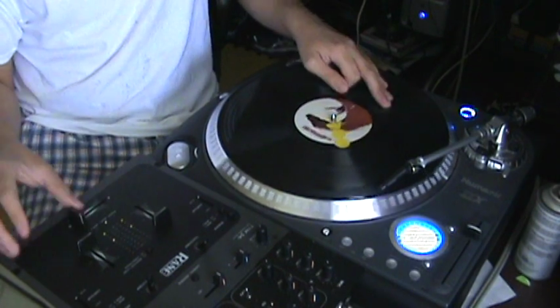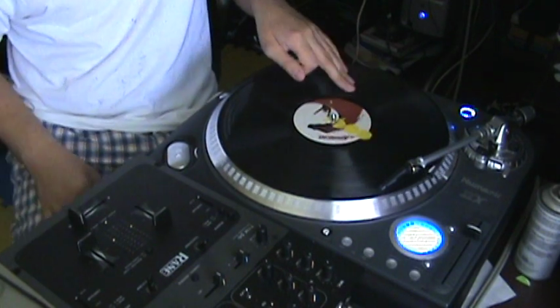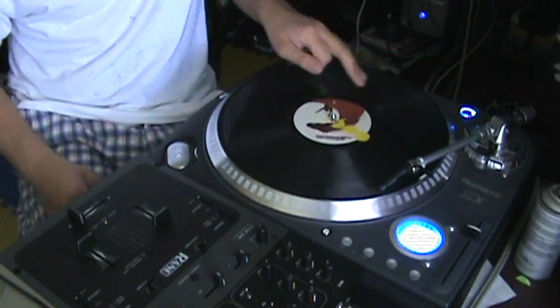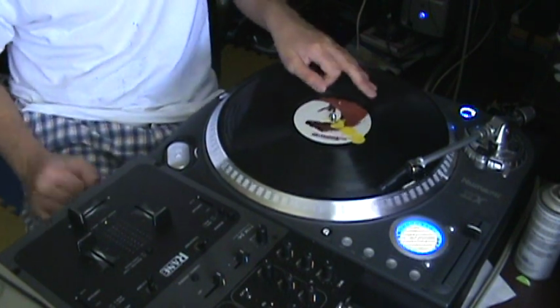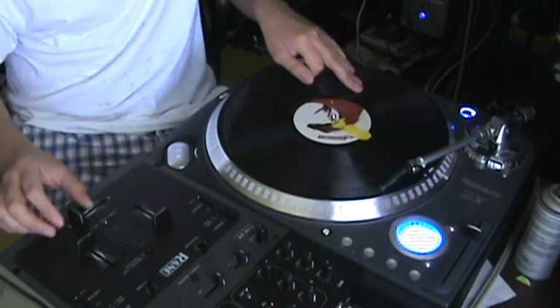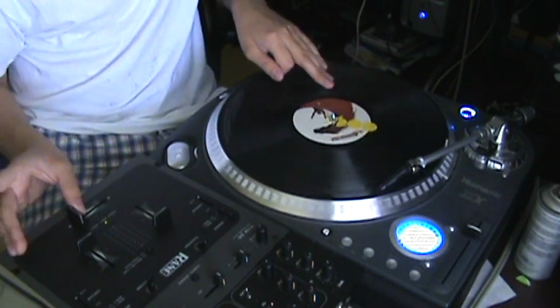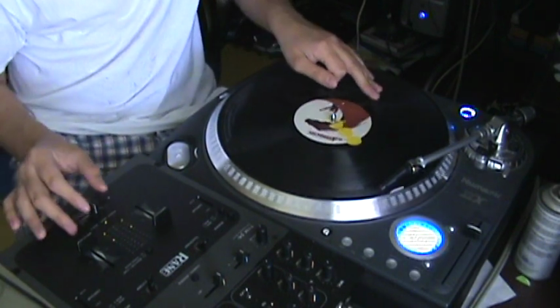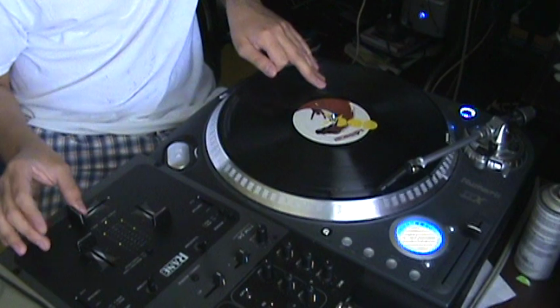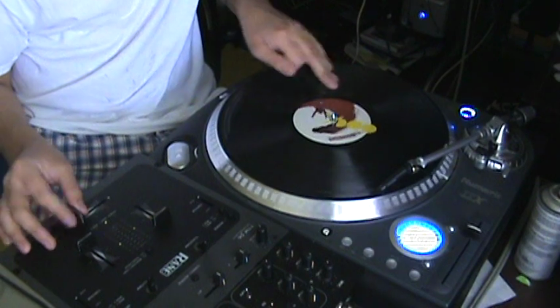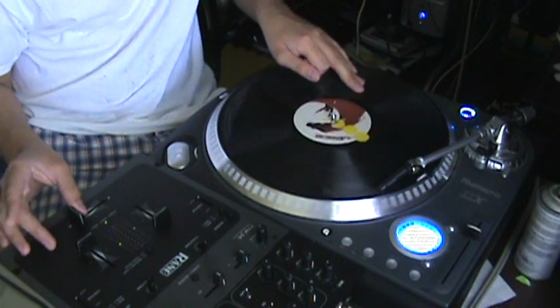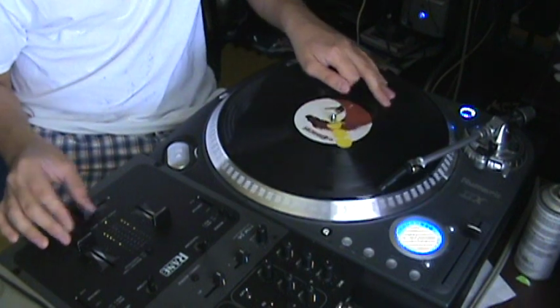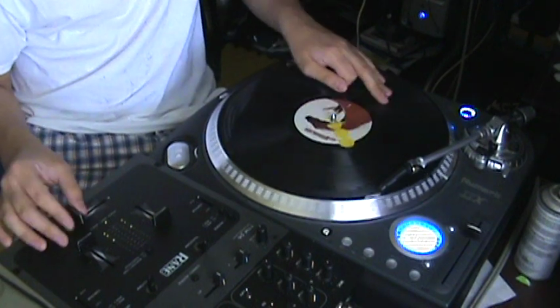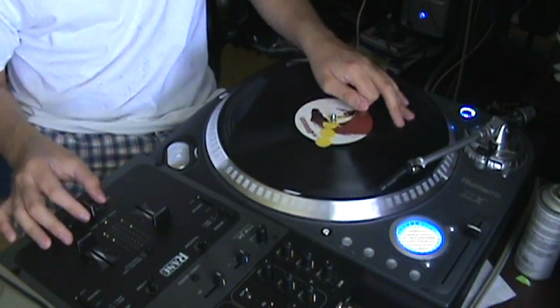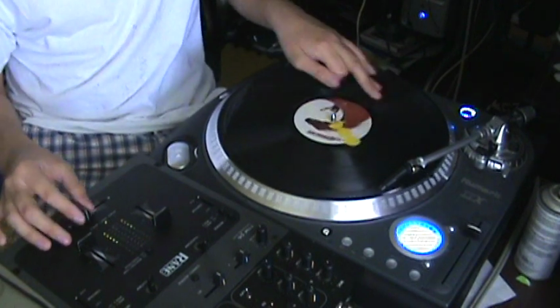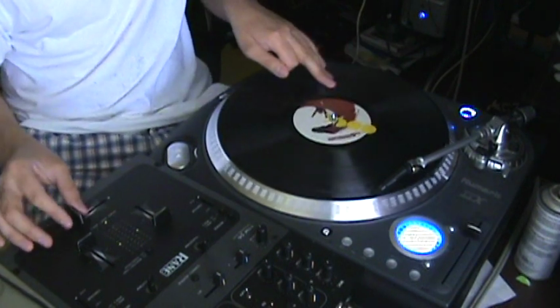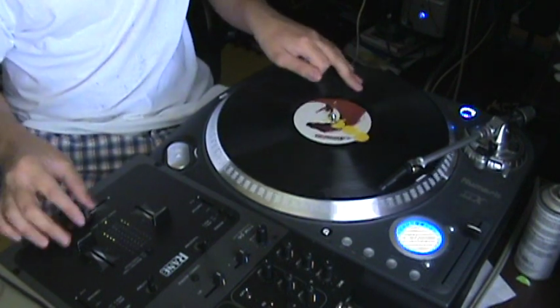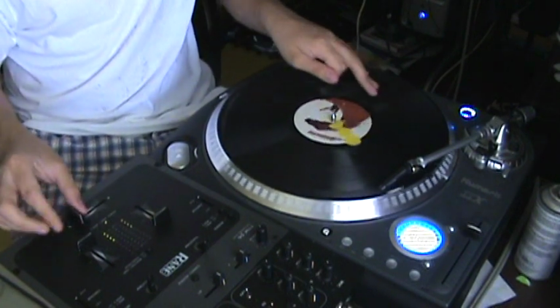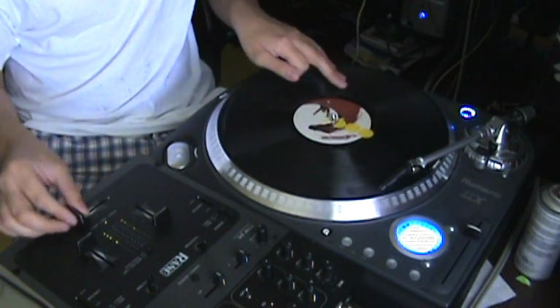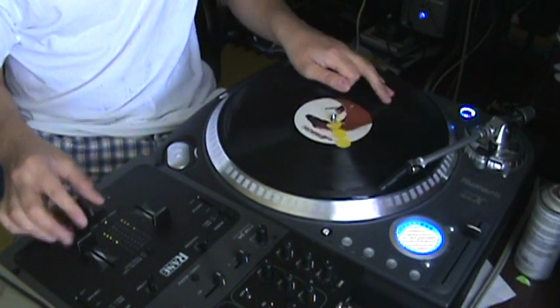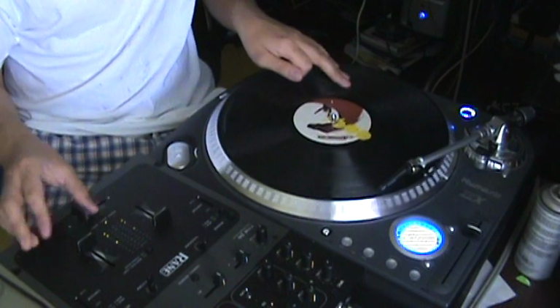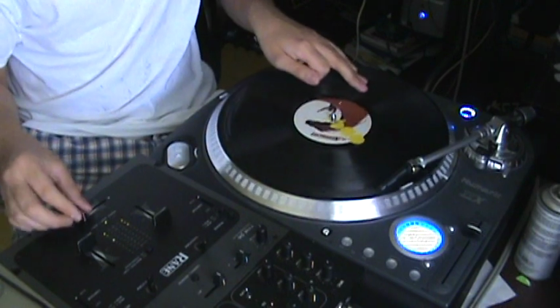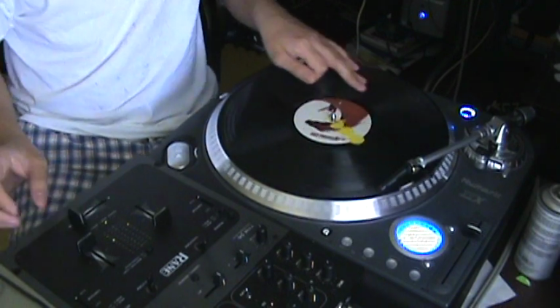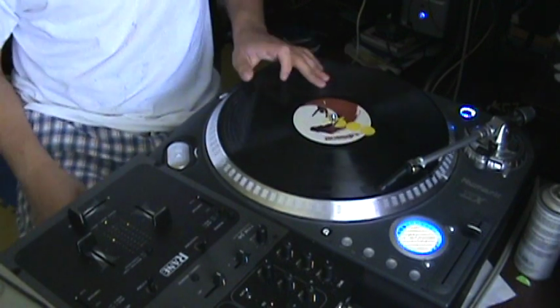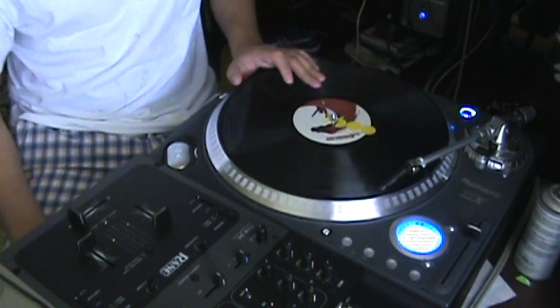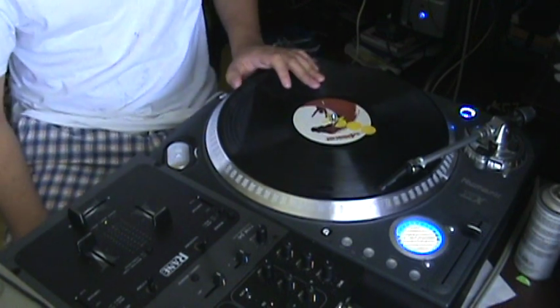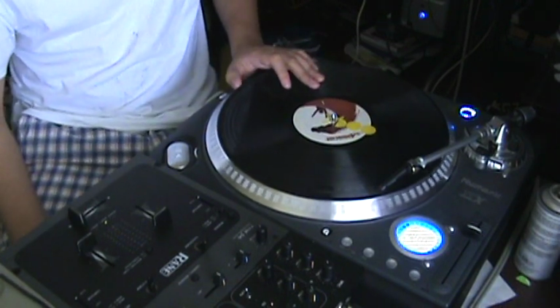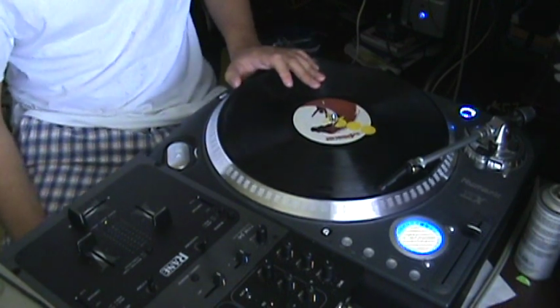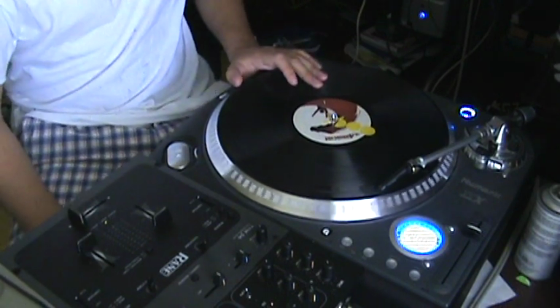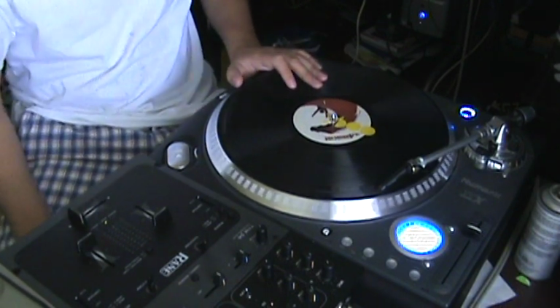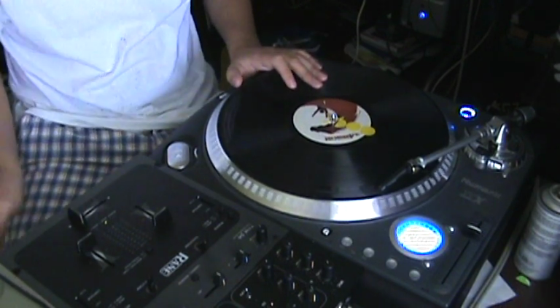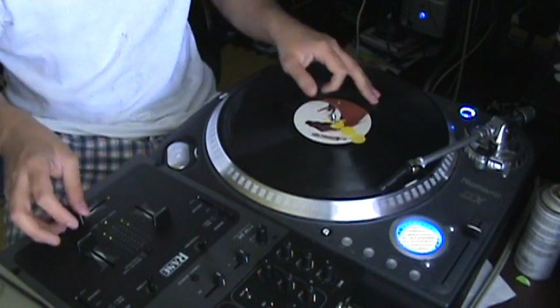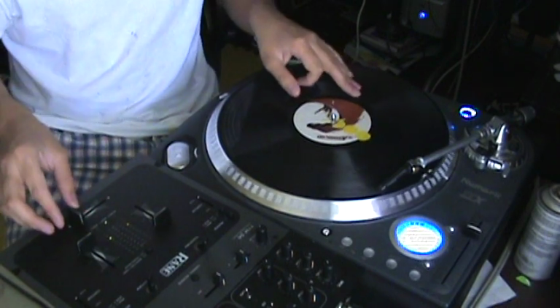And once you get into that, you can just do the Autobahn: open, close, stab, open, close, stab, open, close, stab. With those, you can really get into some really neat patterns.